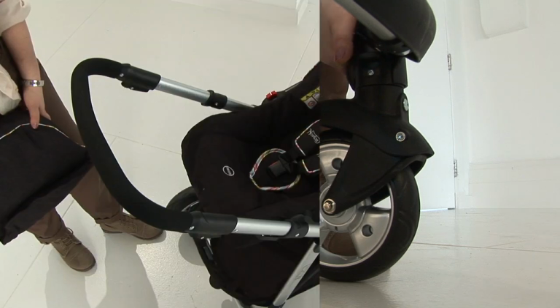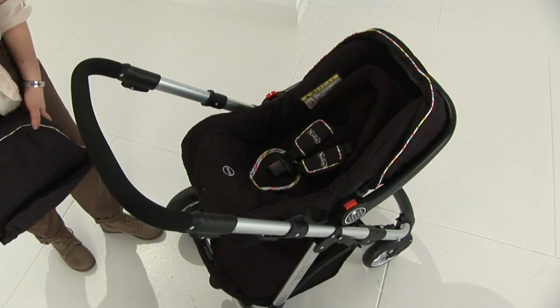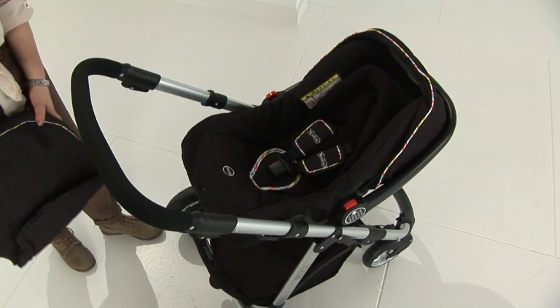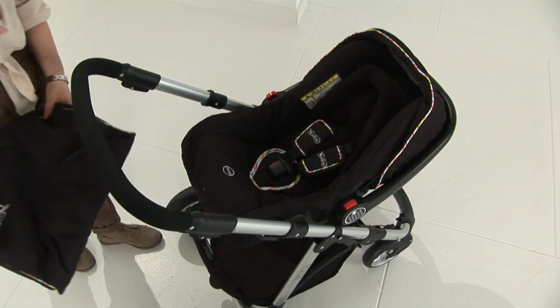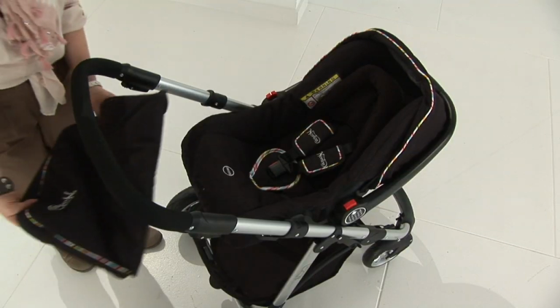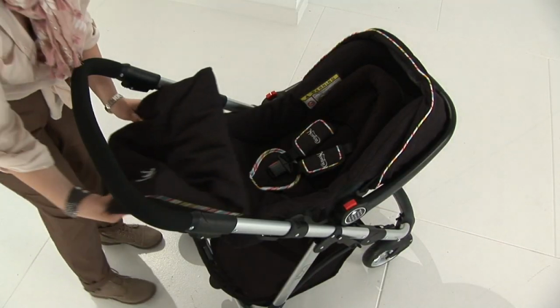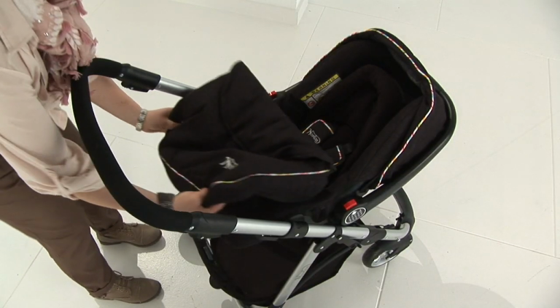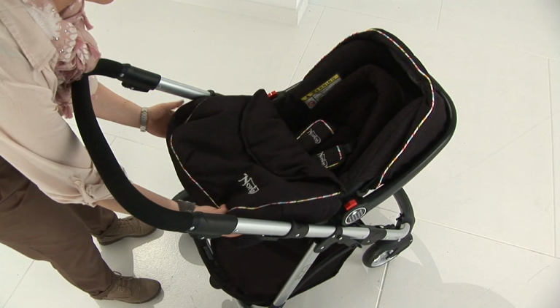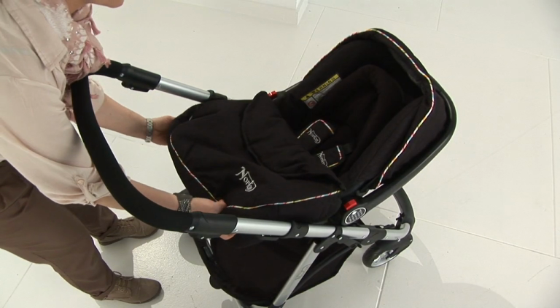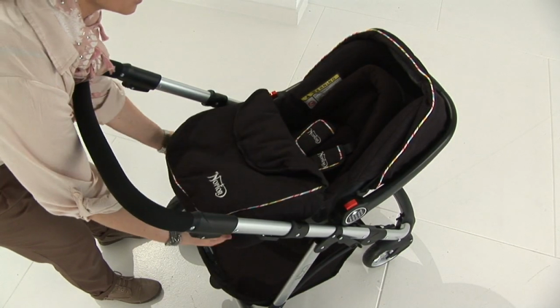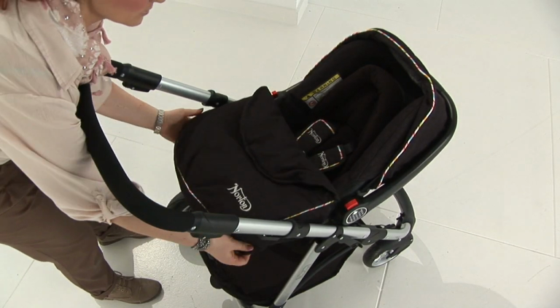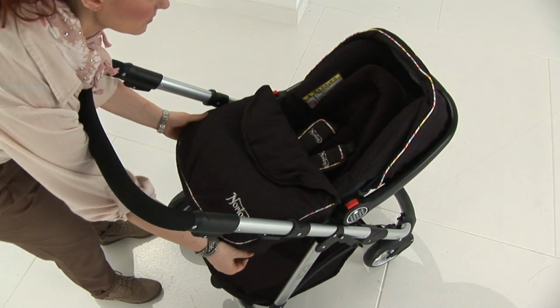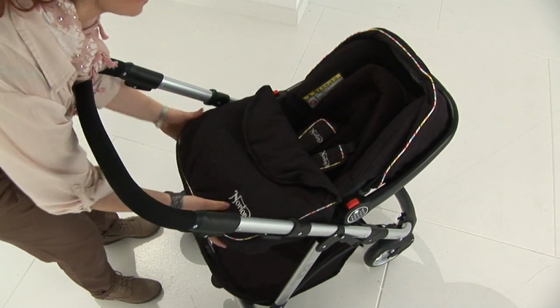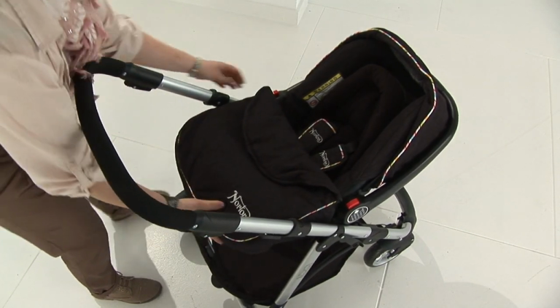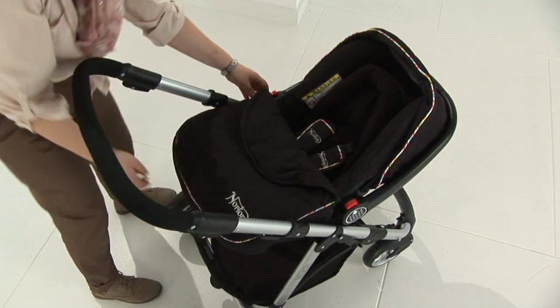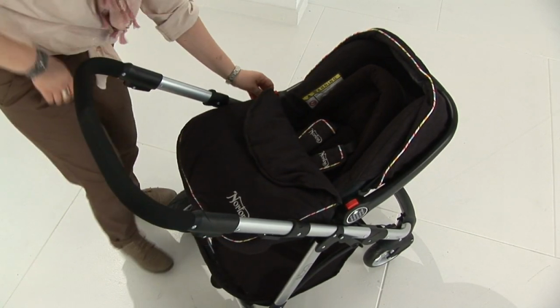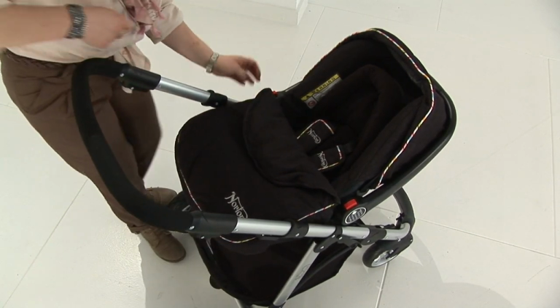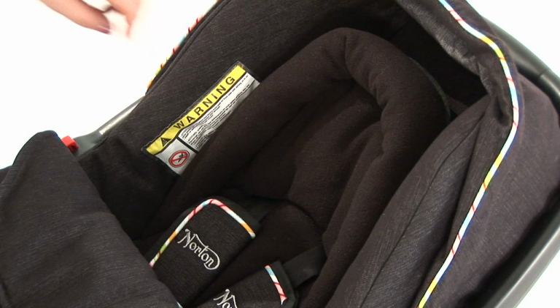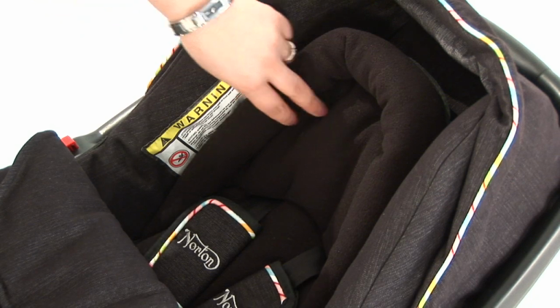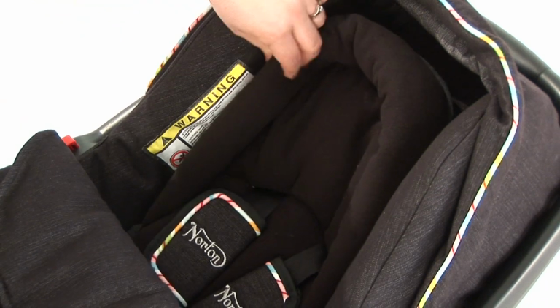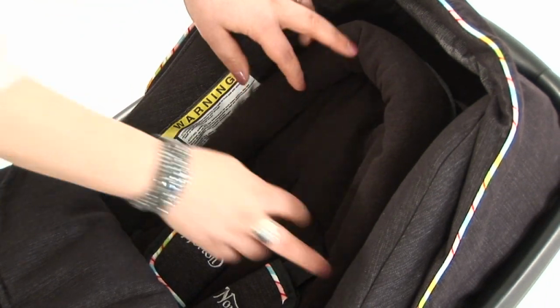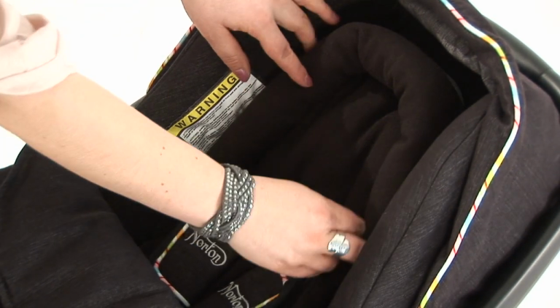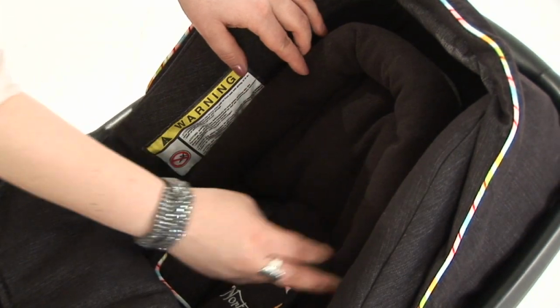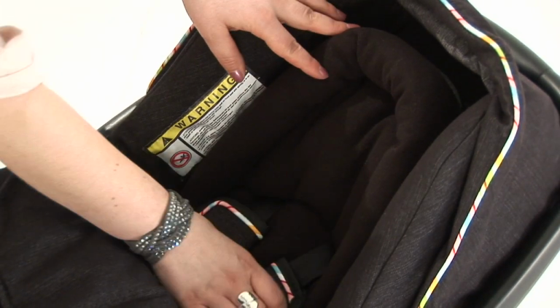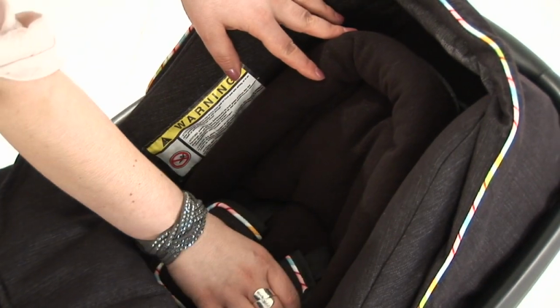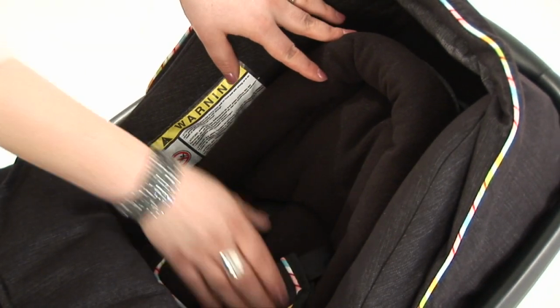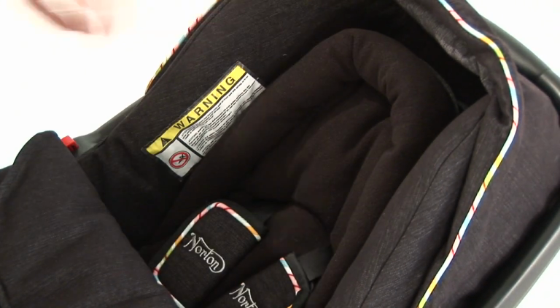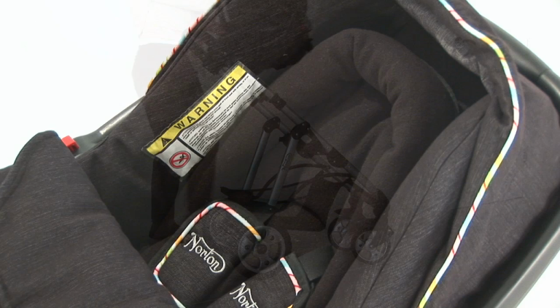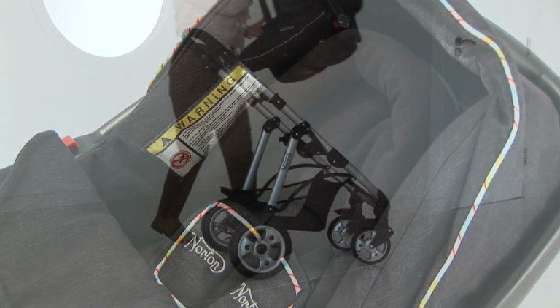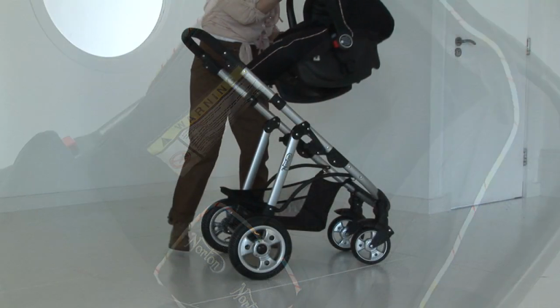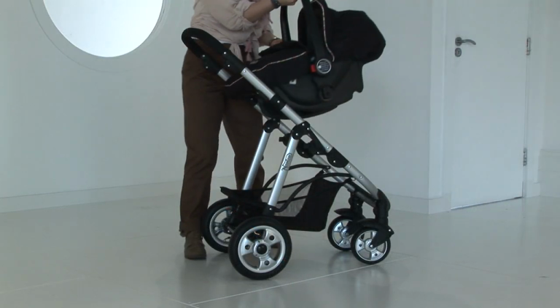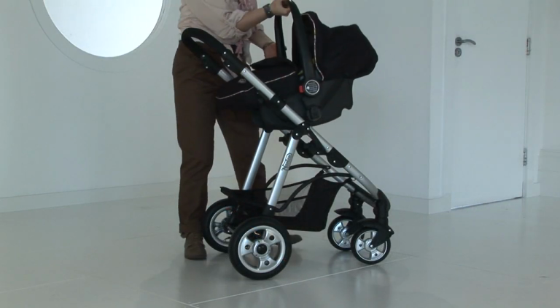The Norton Monza infant carrier, which is zero to 13 kilograms, complements this system. The adapters and the apron with the head hugger are all inclusive with this item.